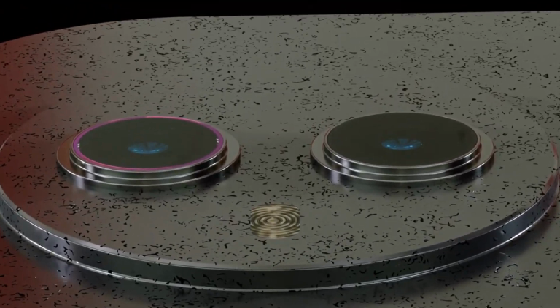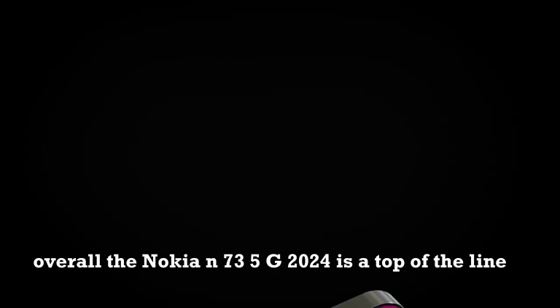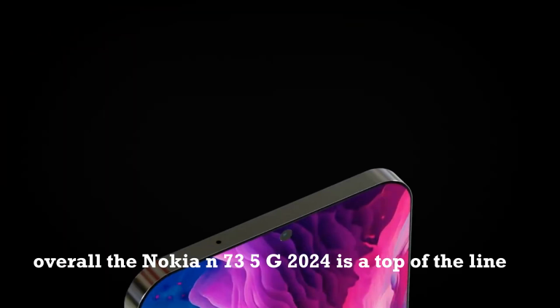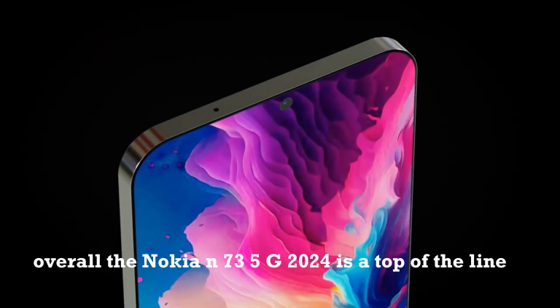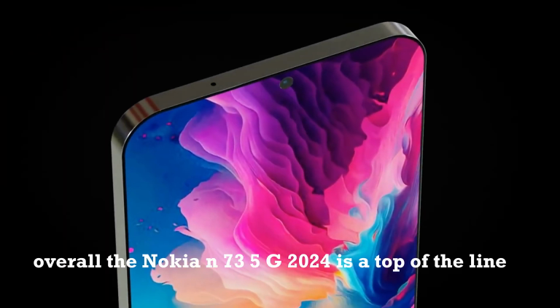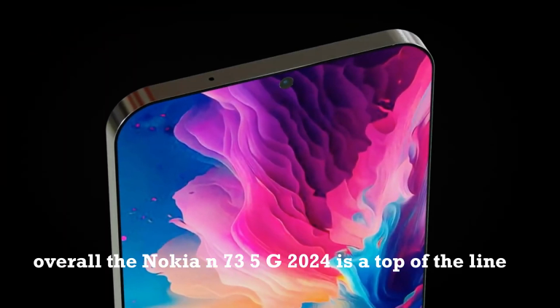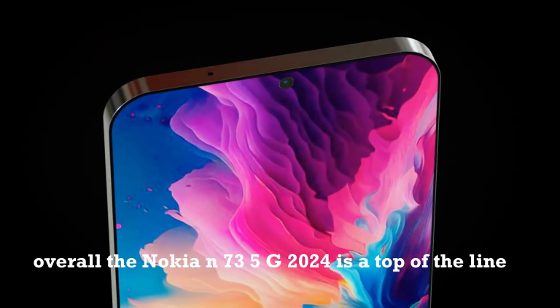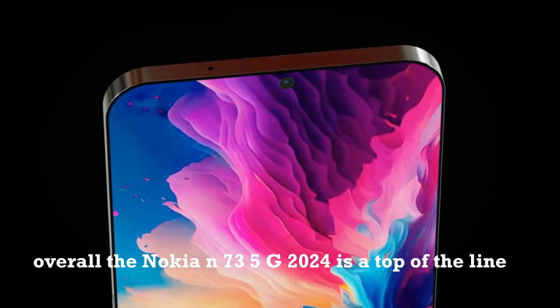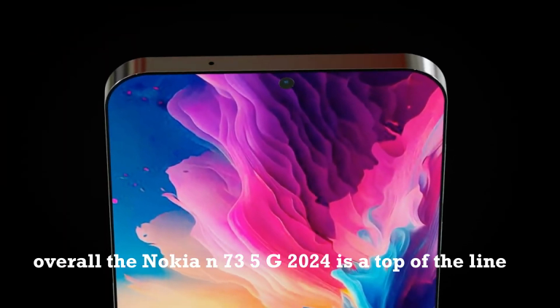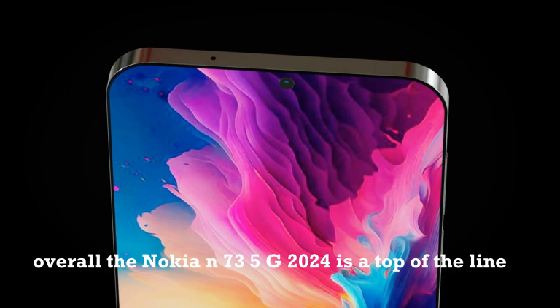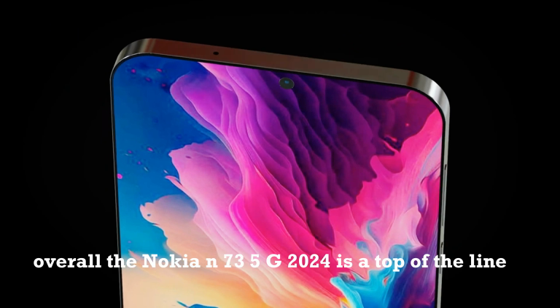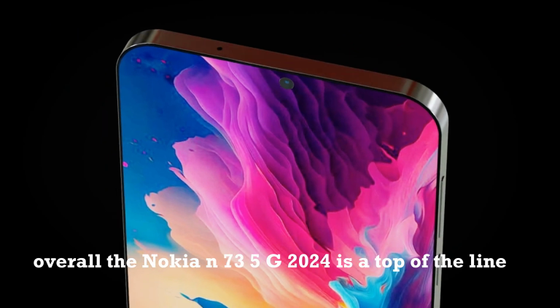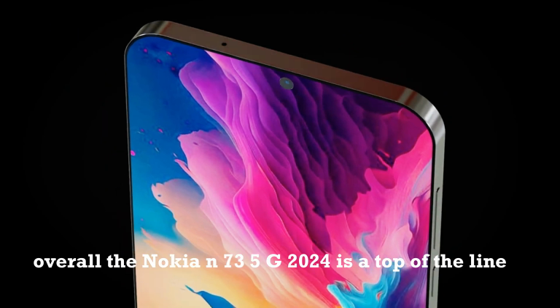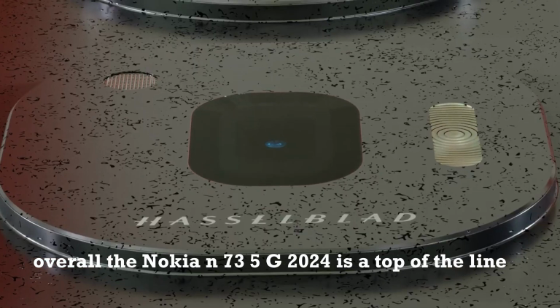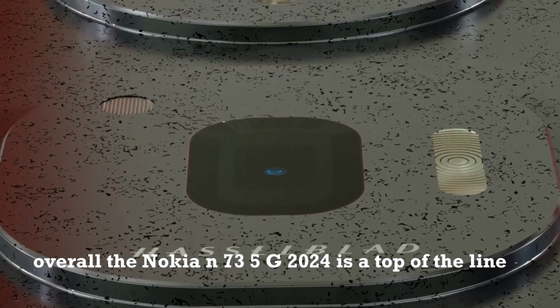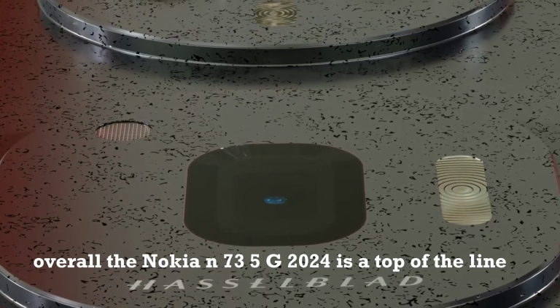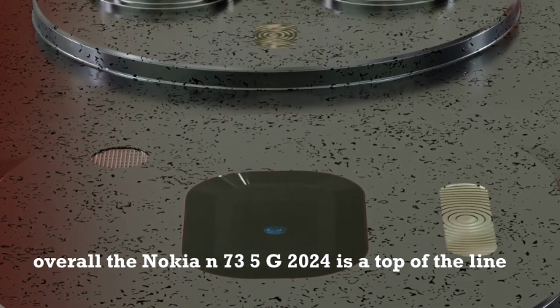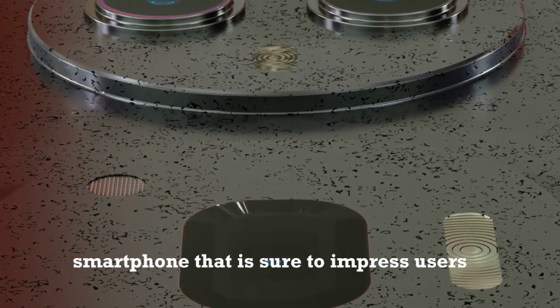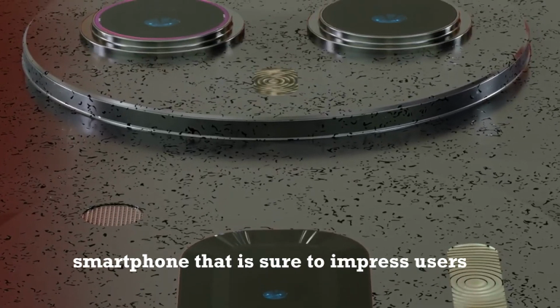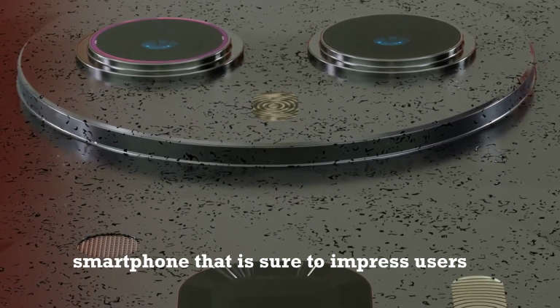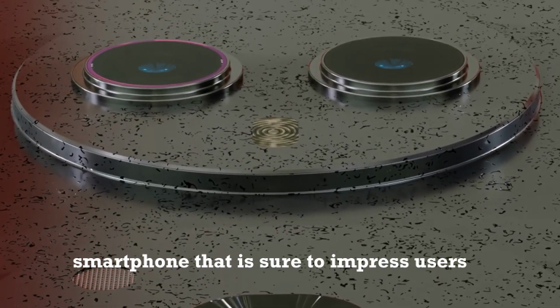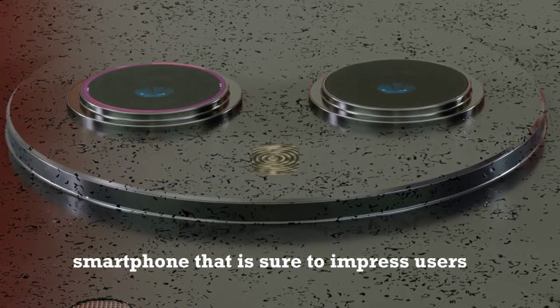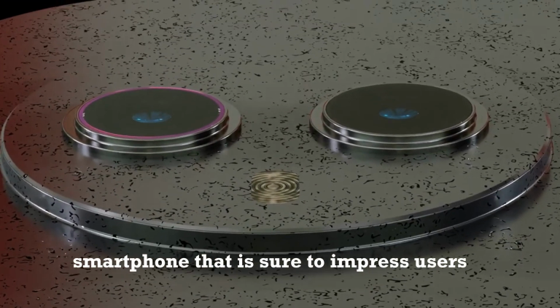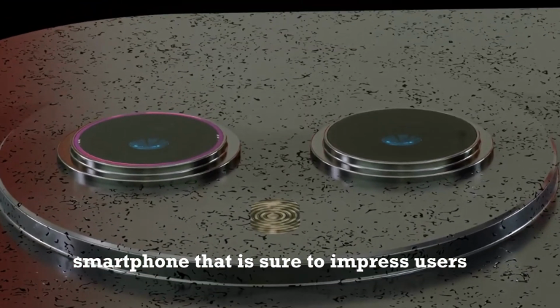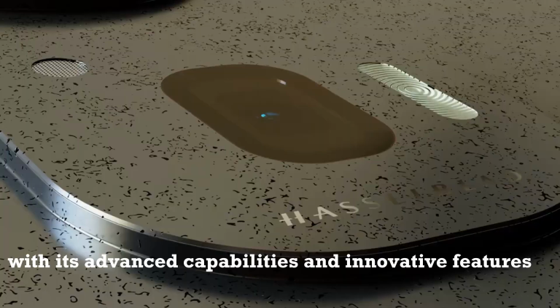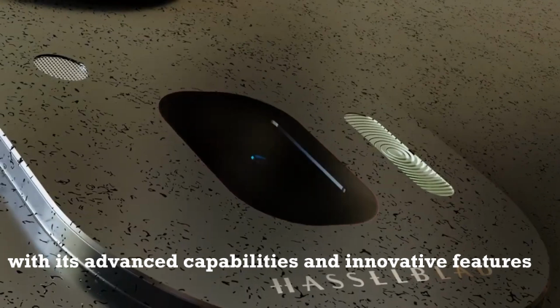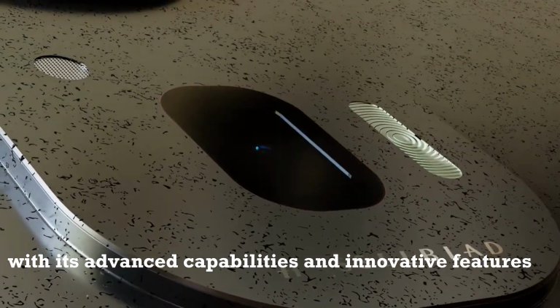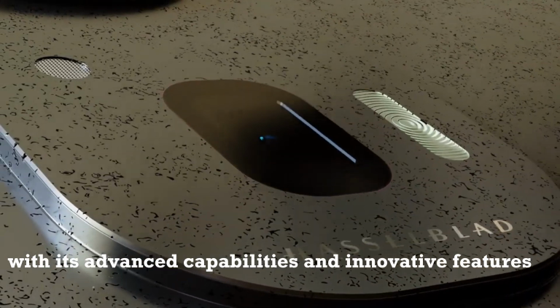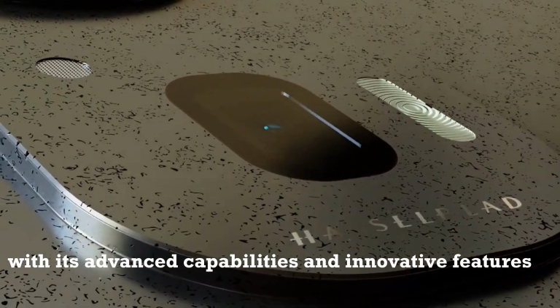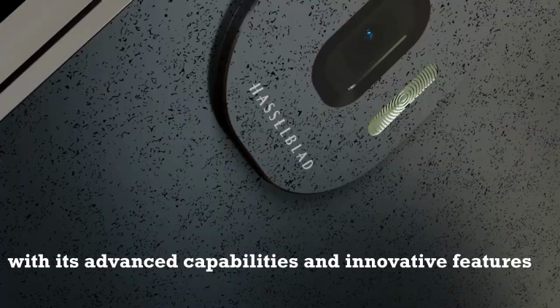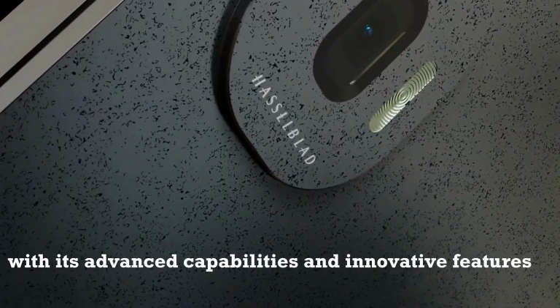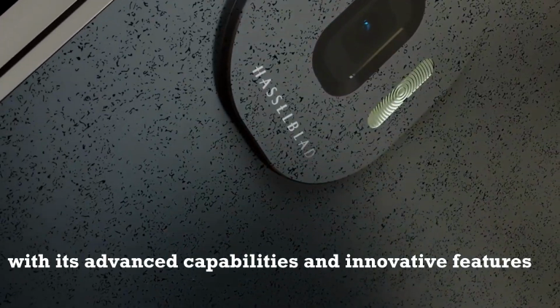Overall, the Nokia N735G 2024 is a top-of-the-line smartphone that is sure to impress users with its advanced capabilities and innovative features.